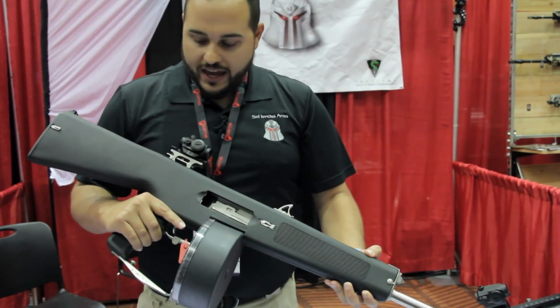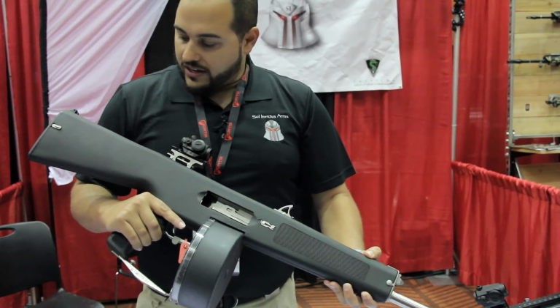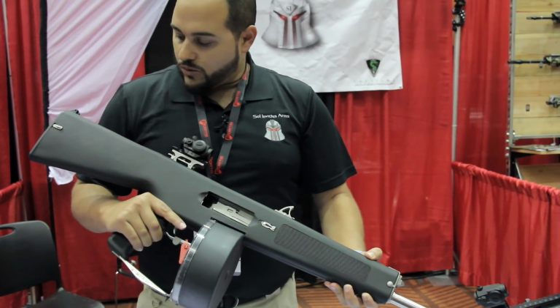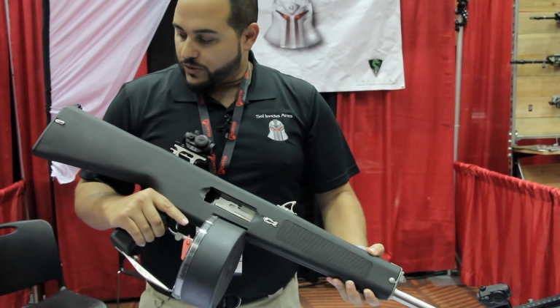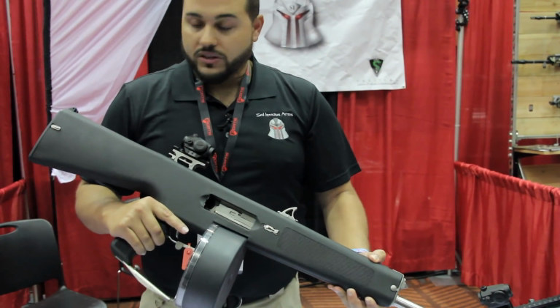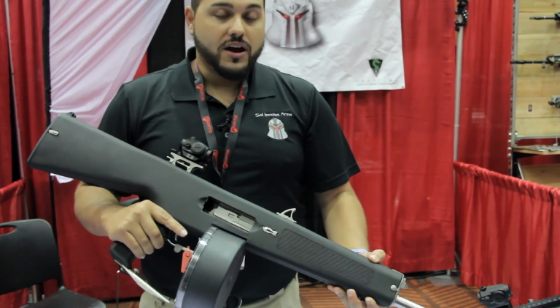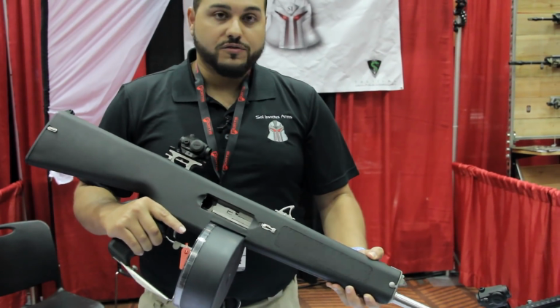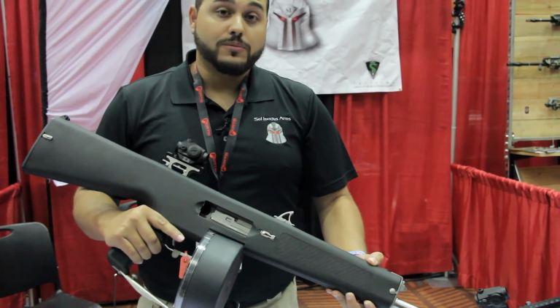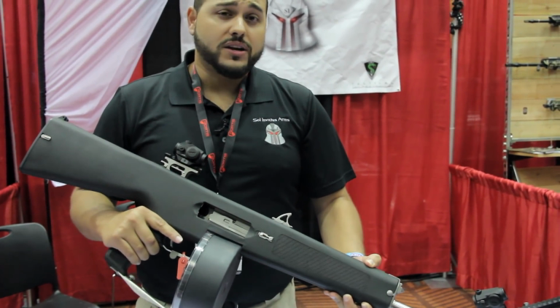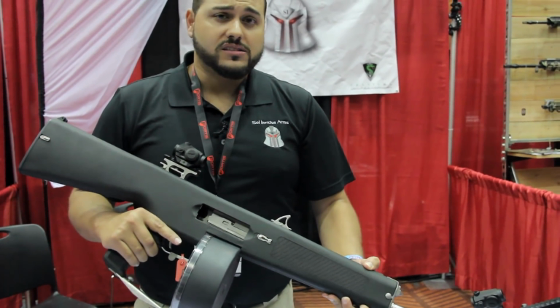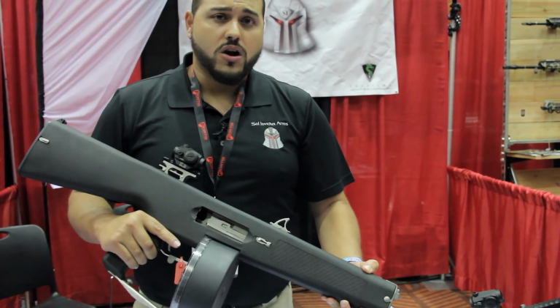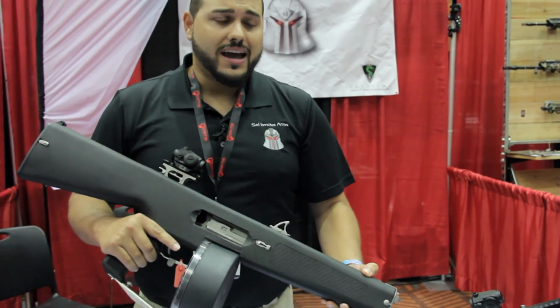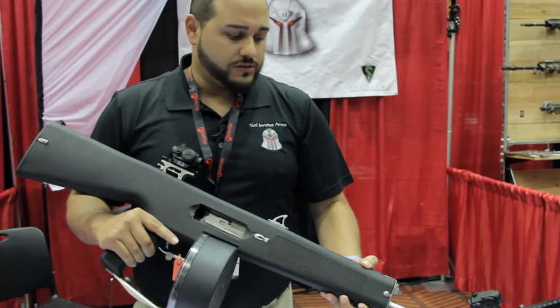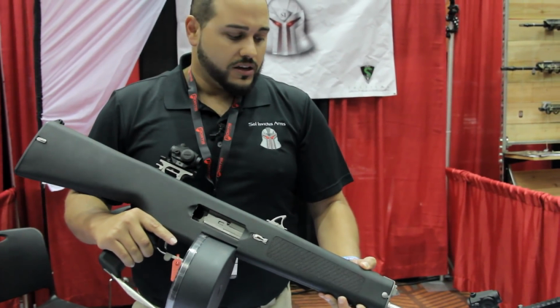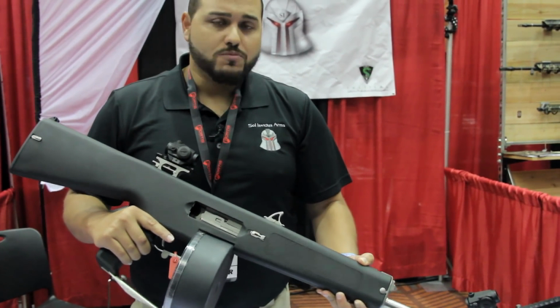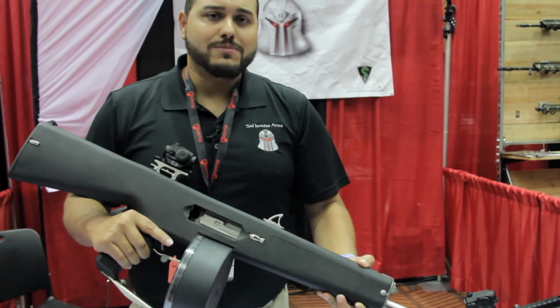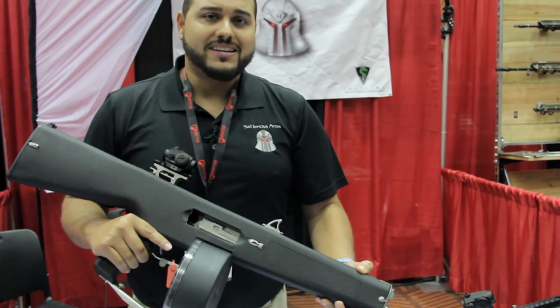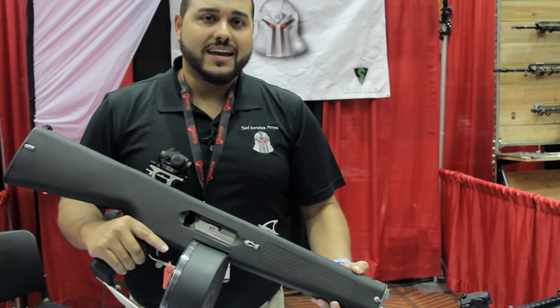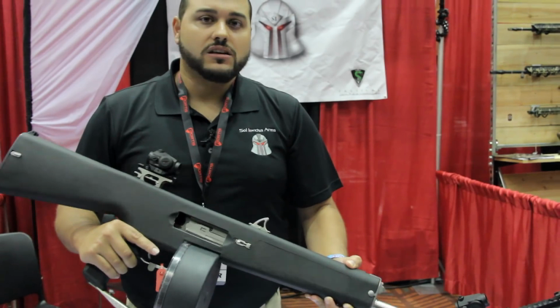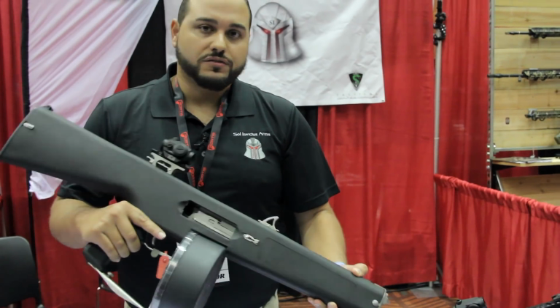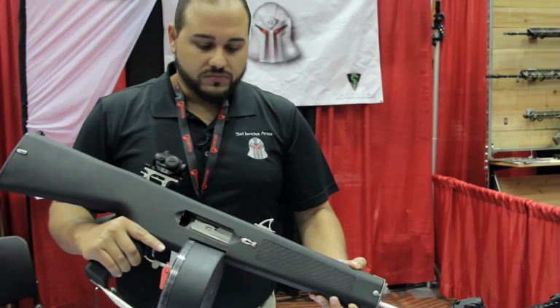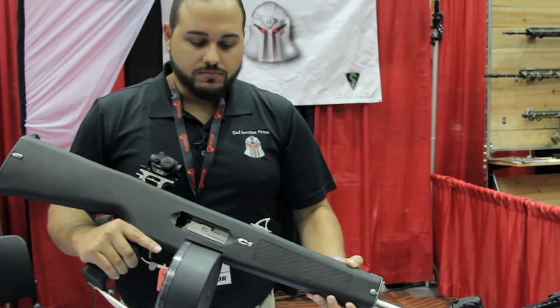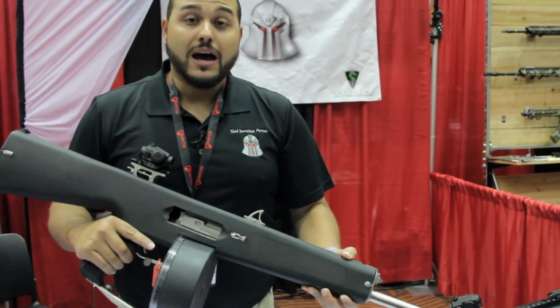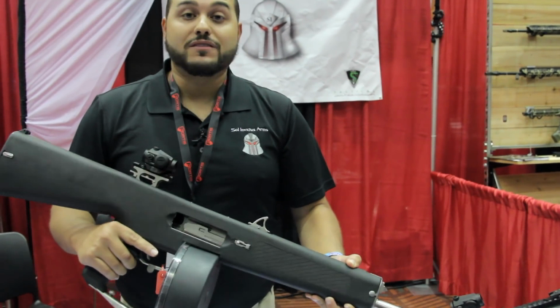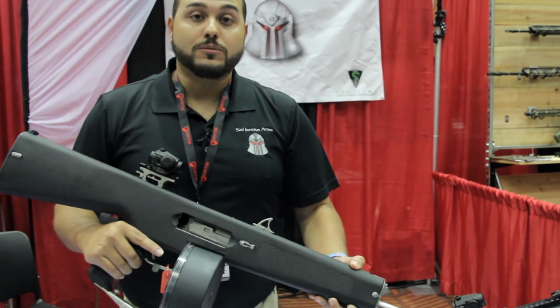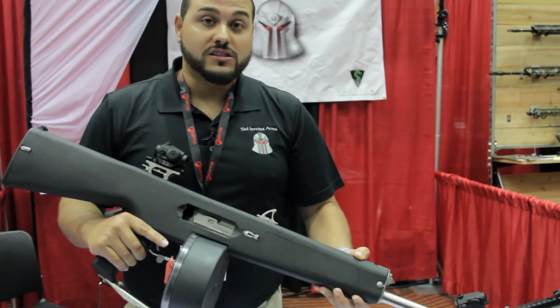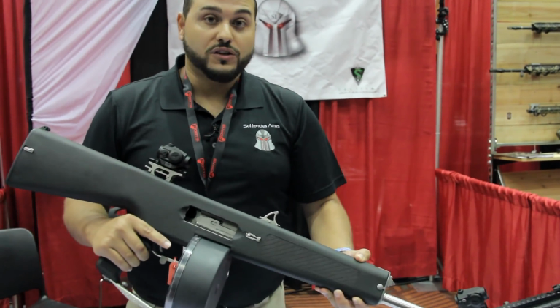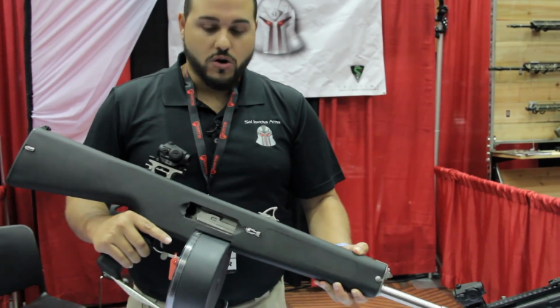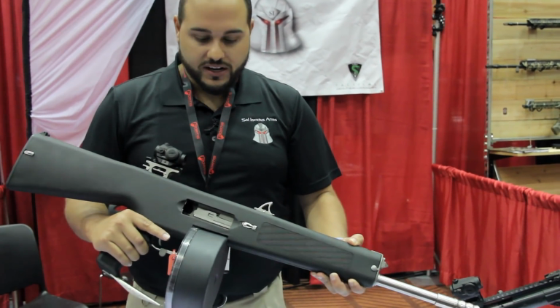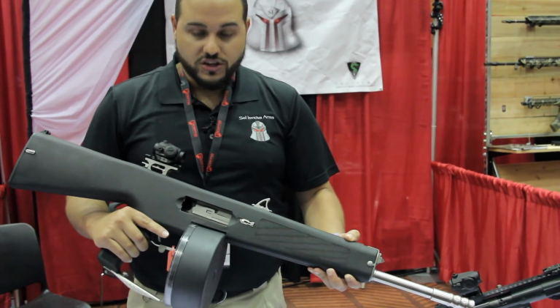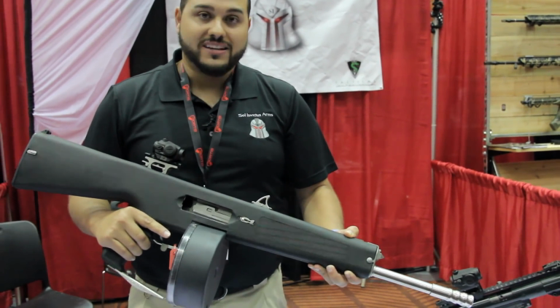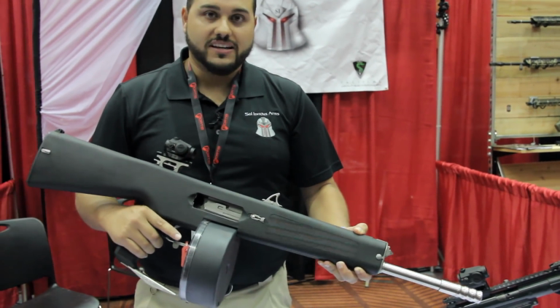We're really proud to finally be bringing these to market after many, many decades of them not being available to the civilian market here in the United States.